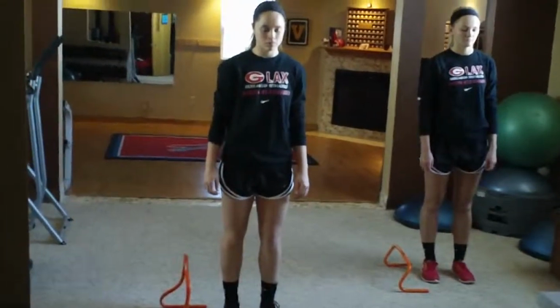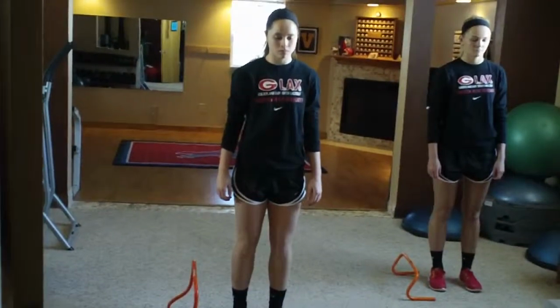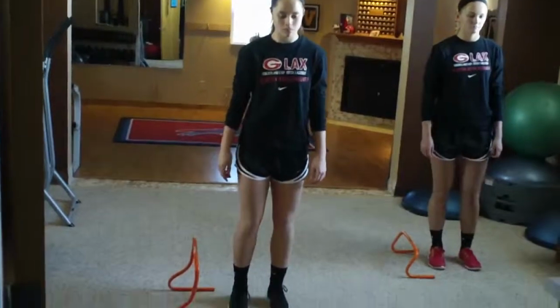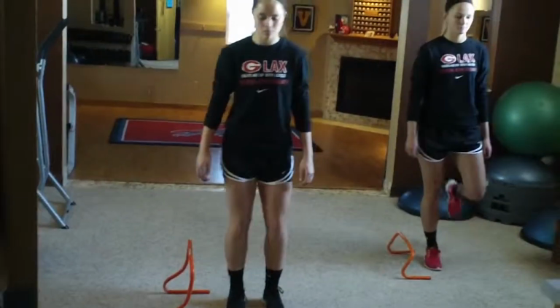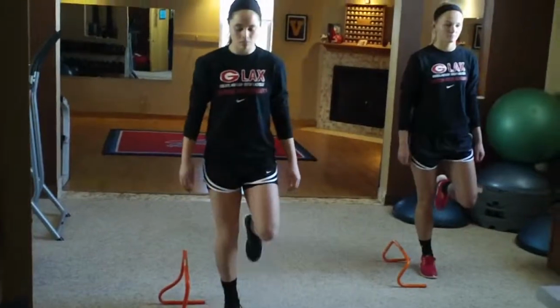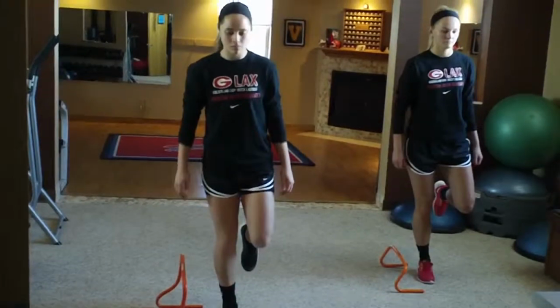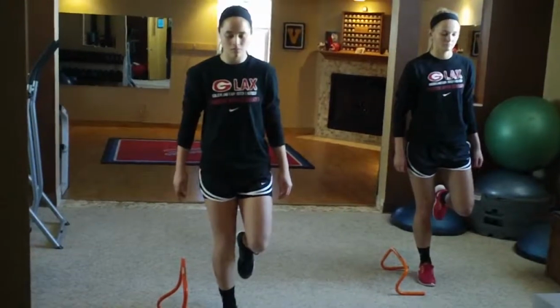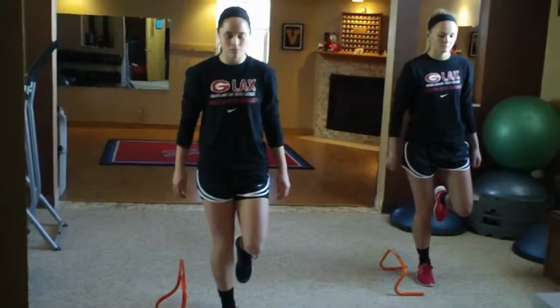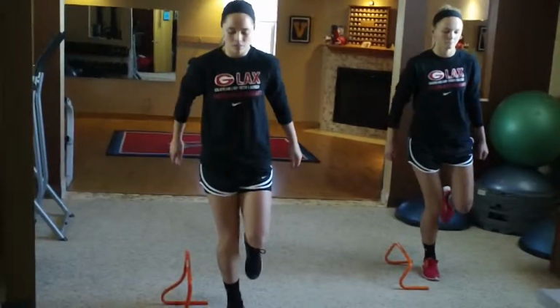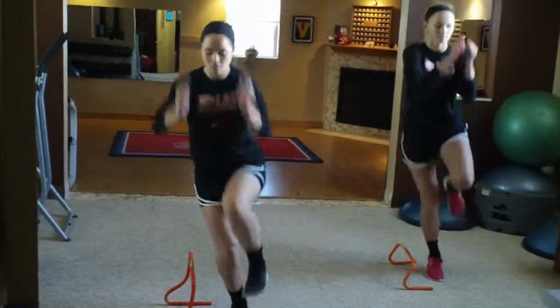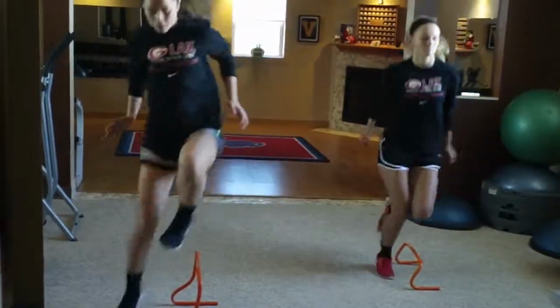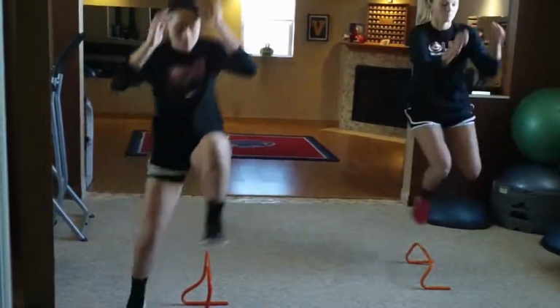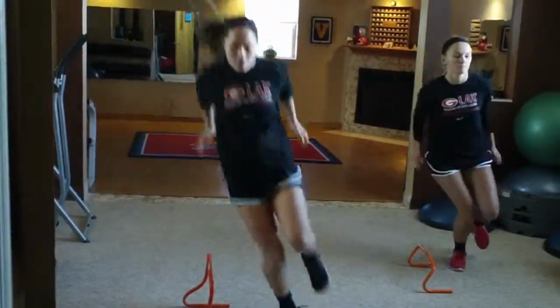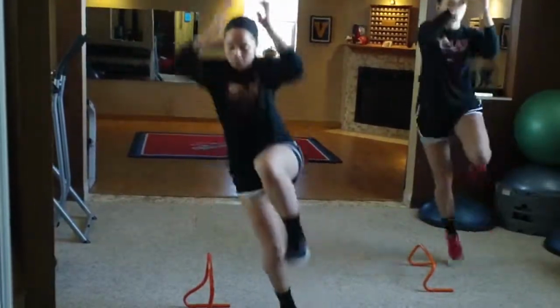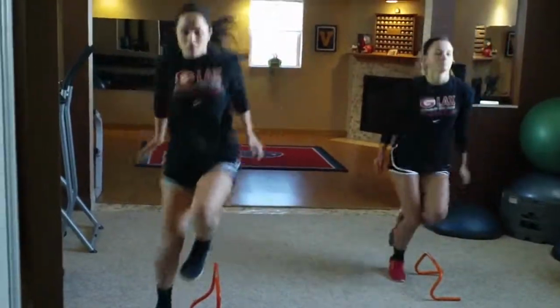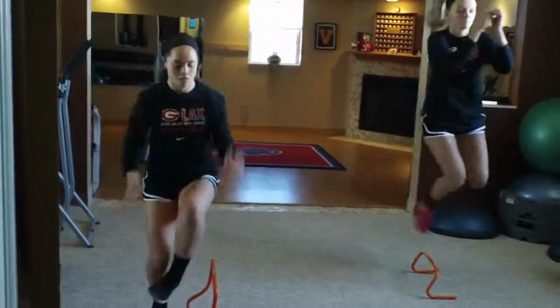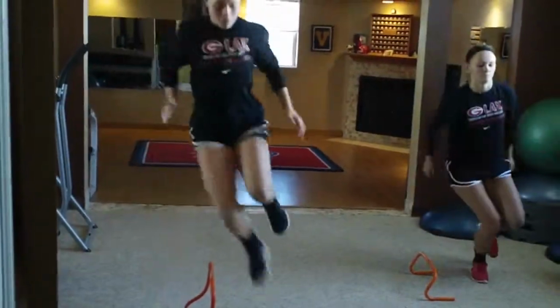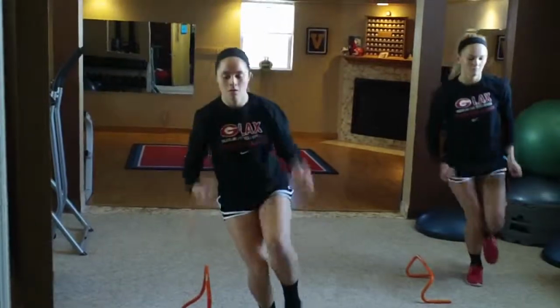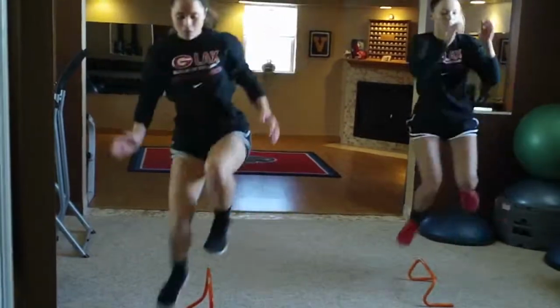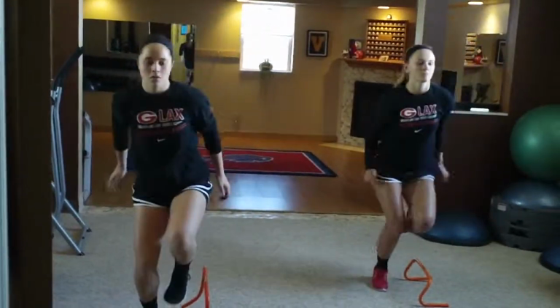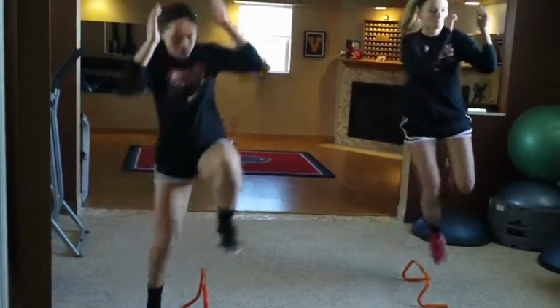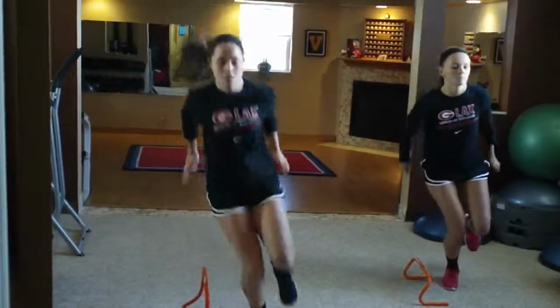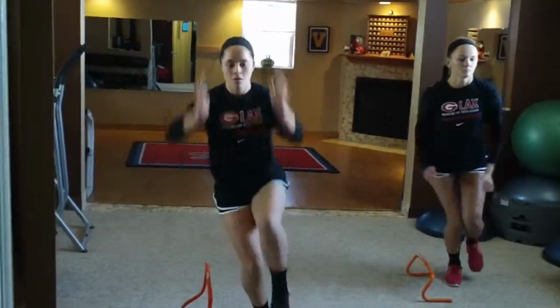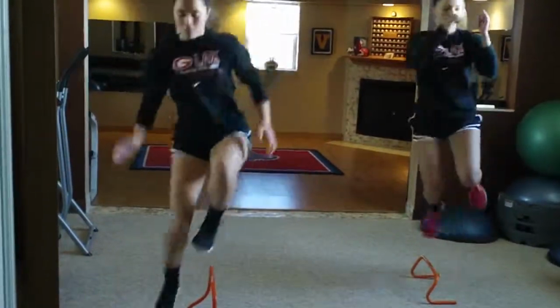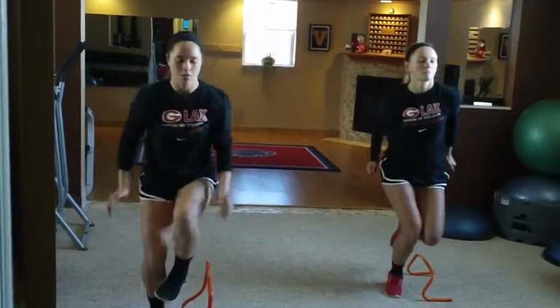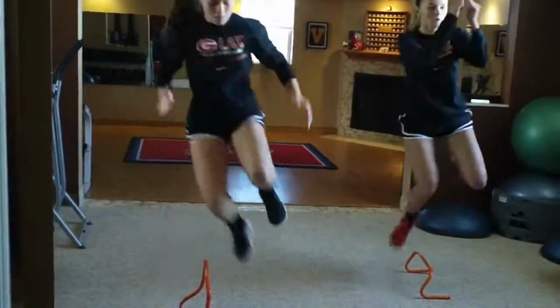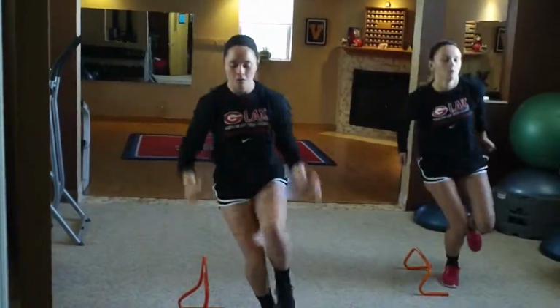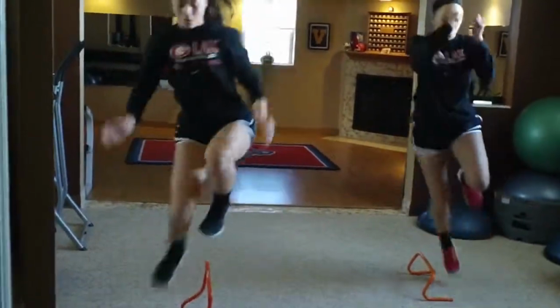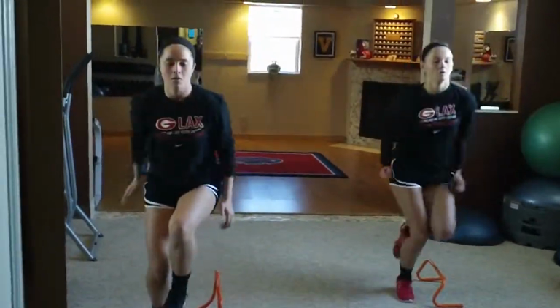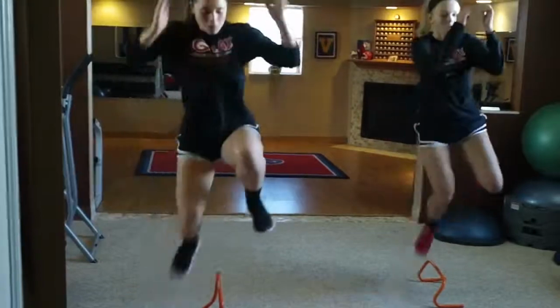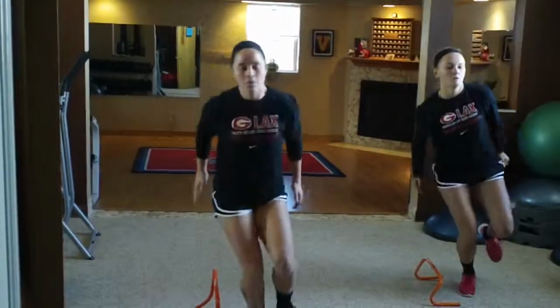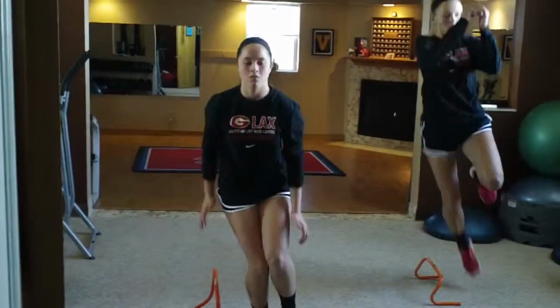Alright ladies, ready, set and begin. Use the arms, looking up, nice and light. Nice and light. As fast as you can. Drive it. Perfect.